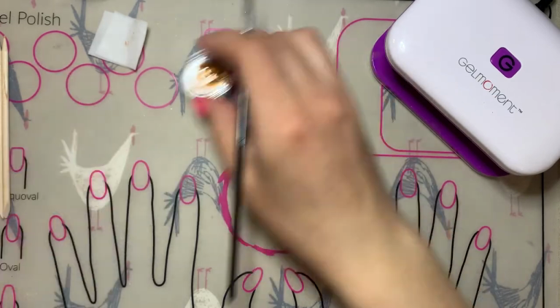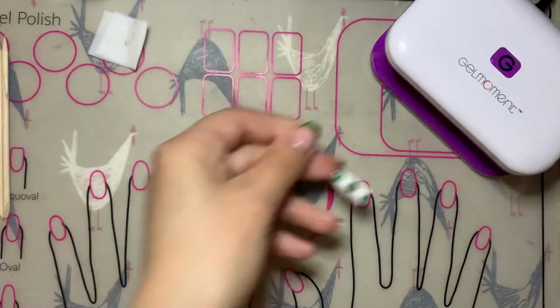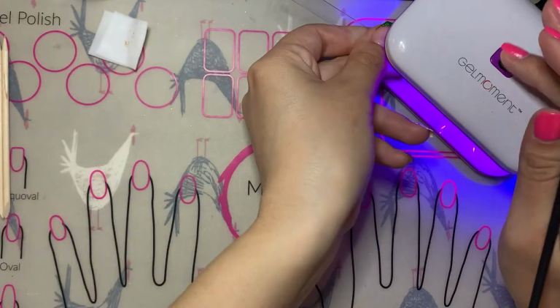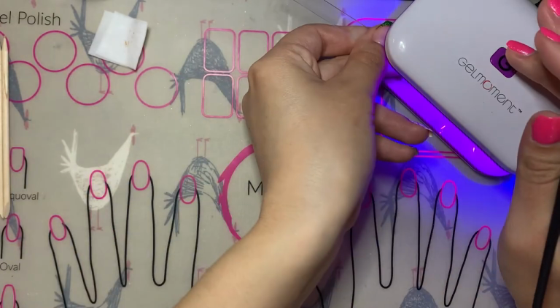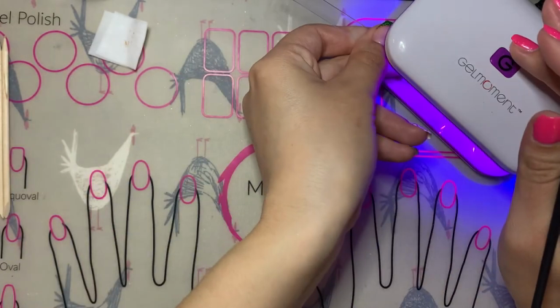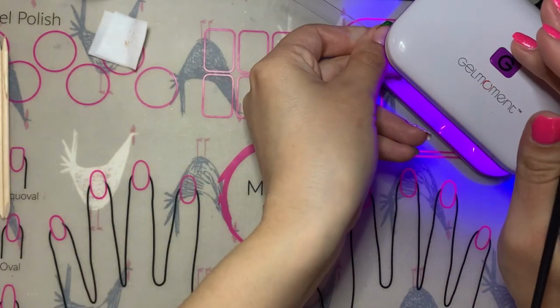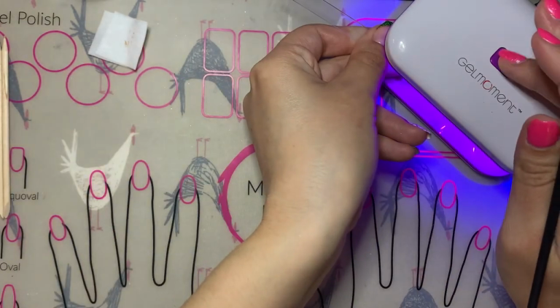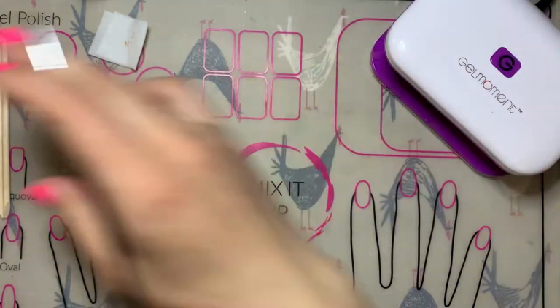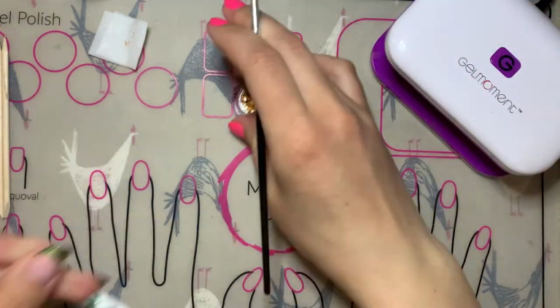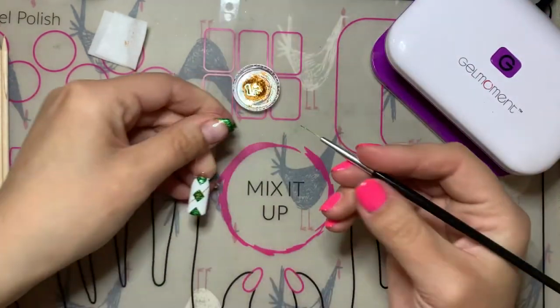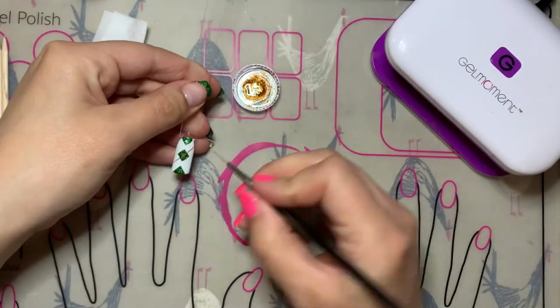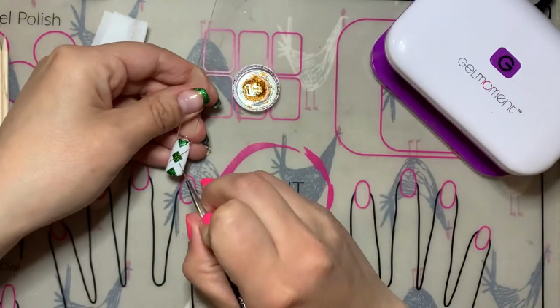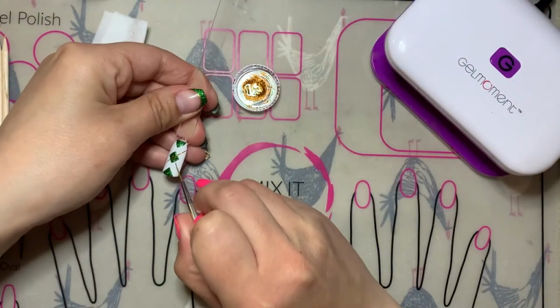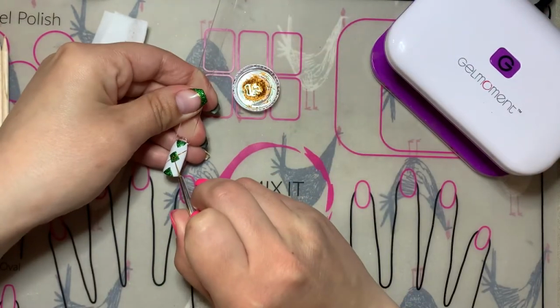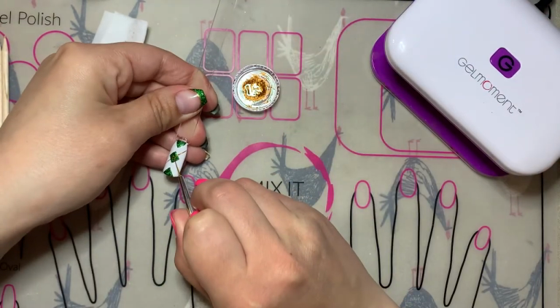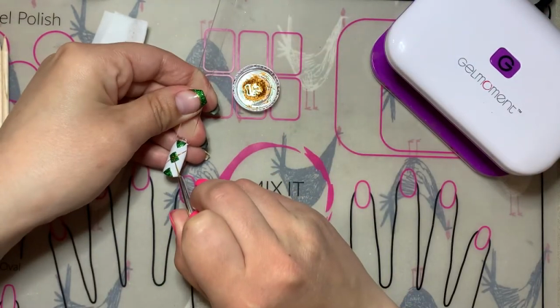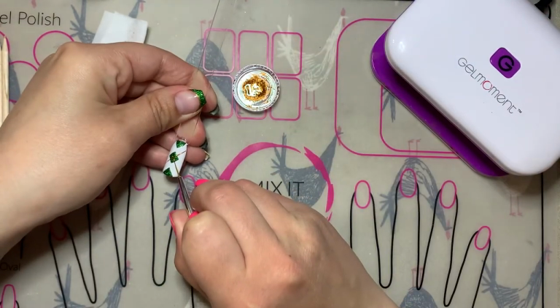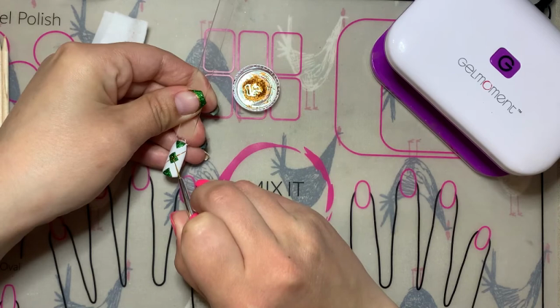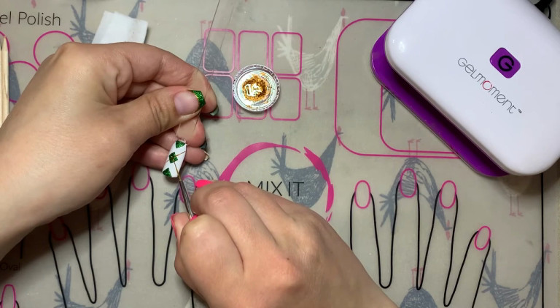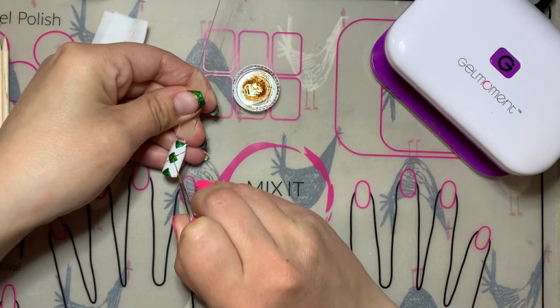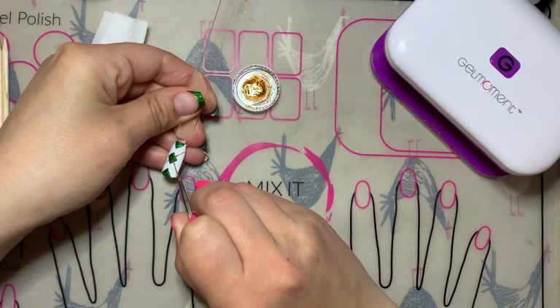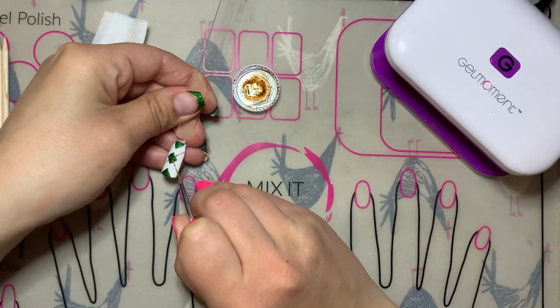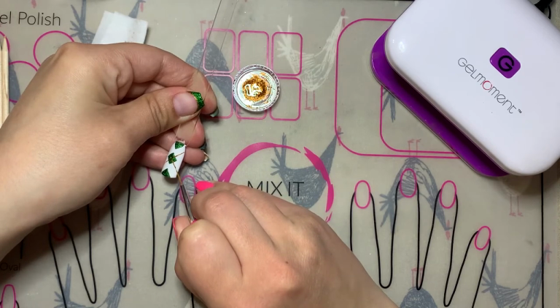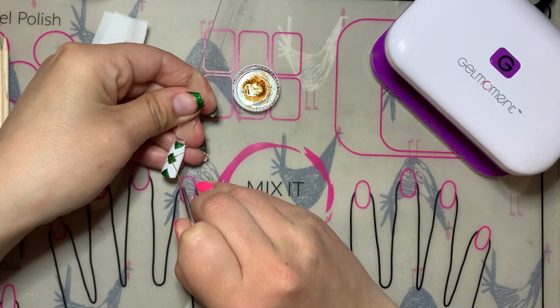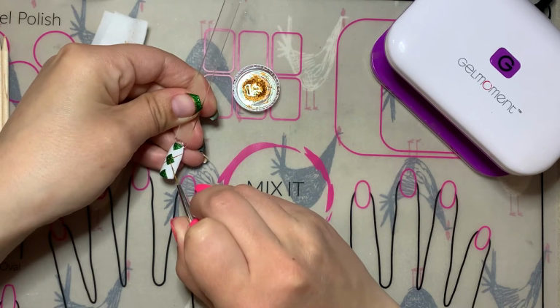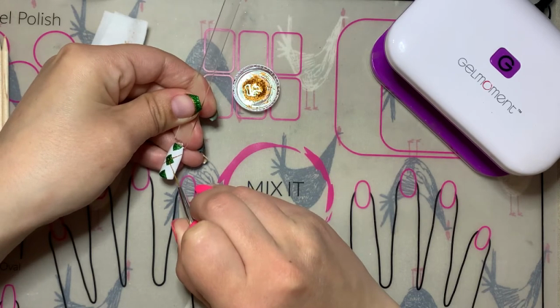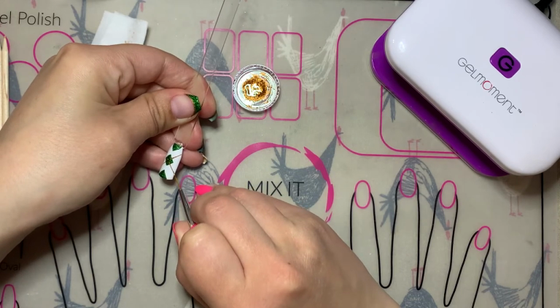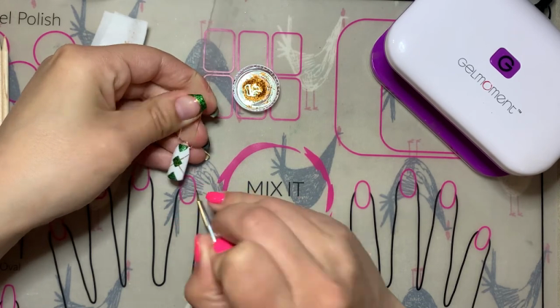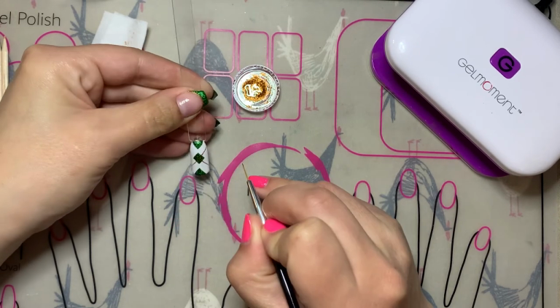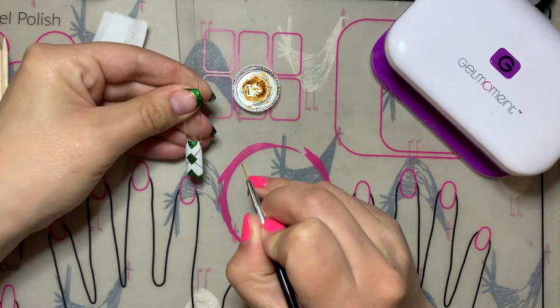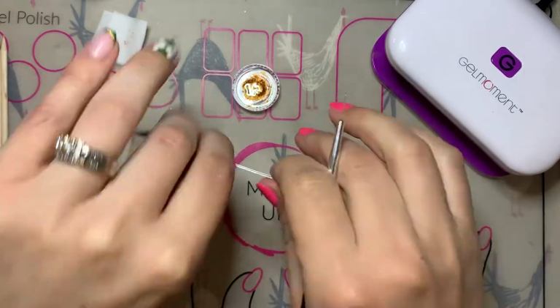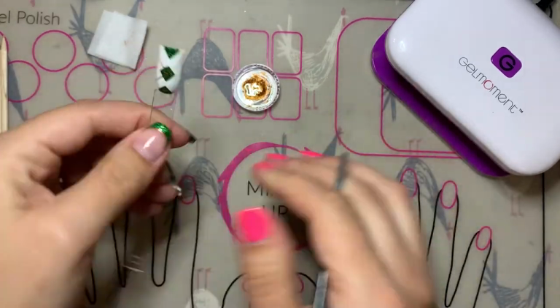Once your first line is where you want it, flash cure it so that it doesn't move in case you need to wipe off any mistakes that you make later.